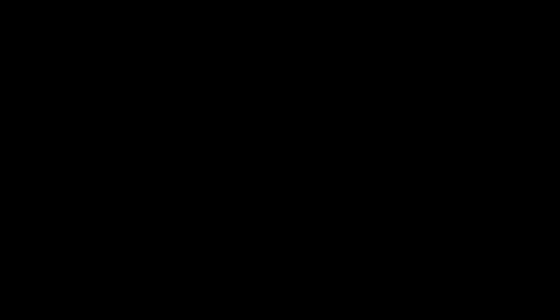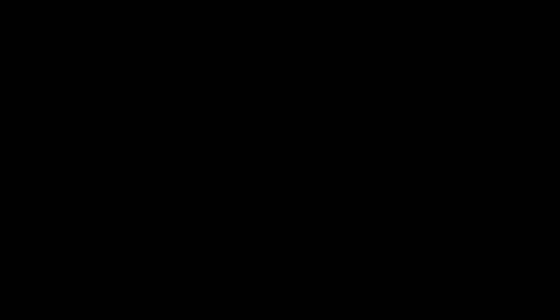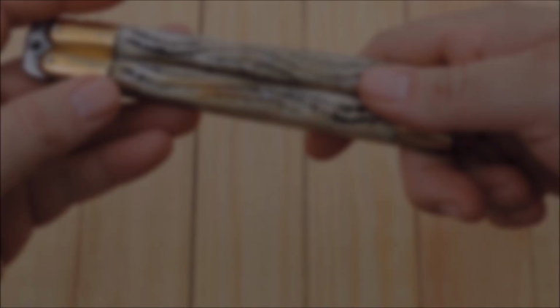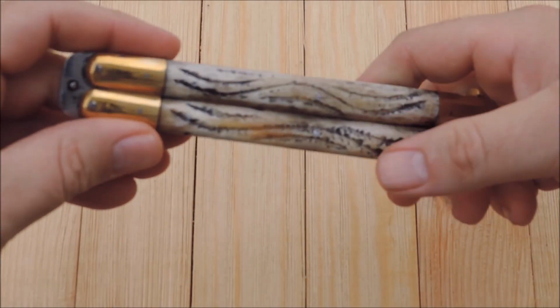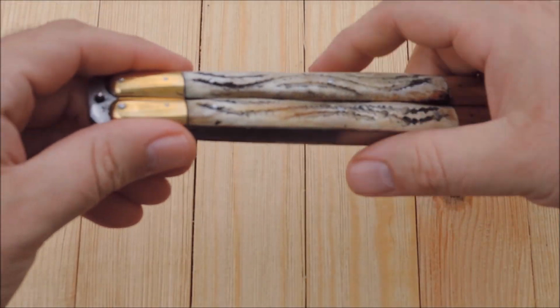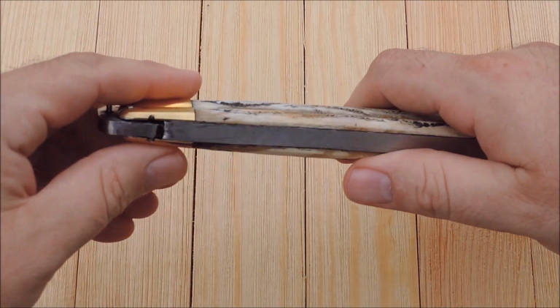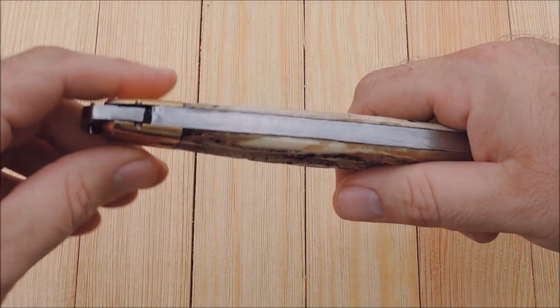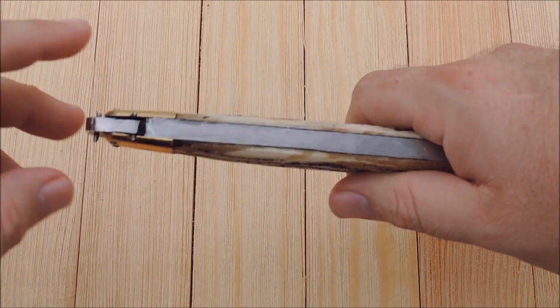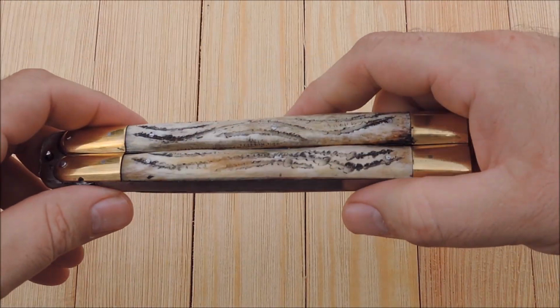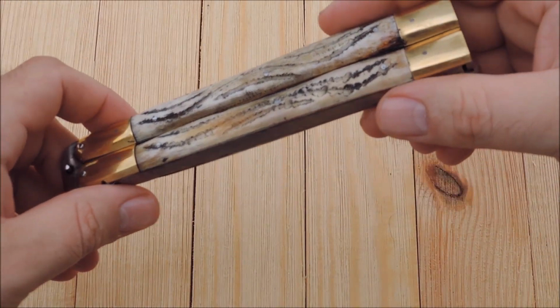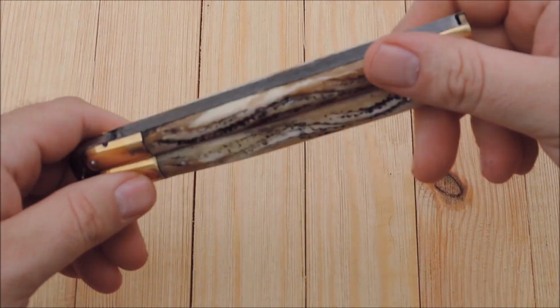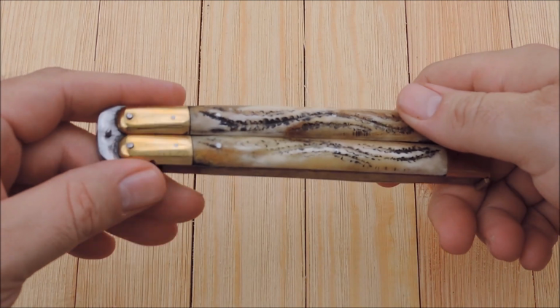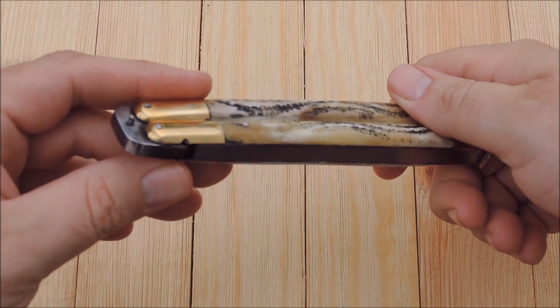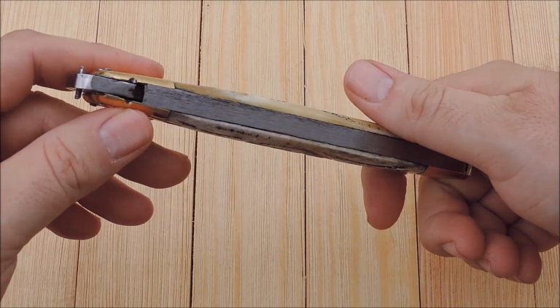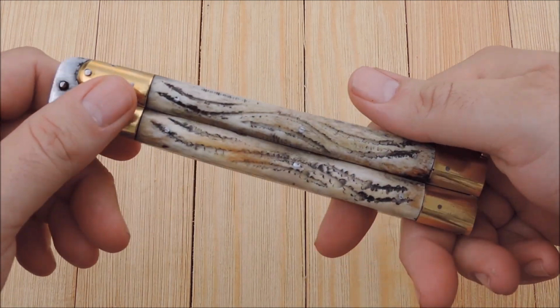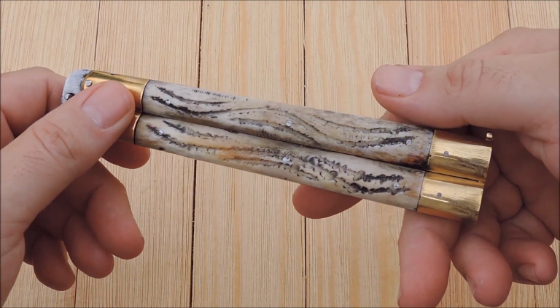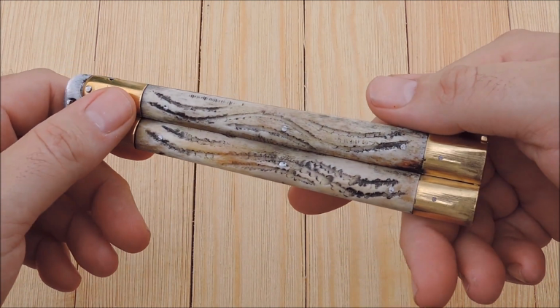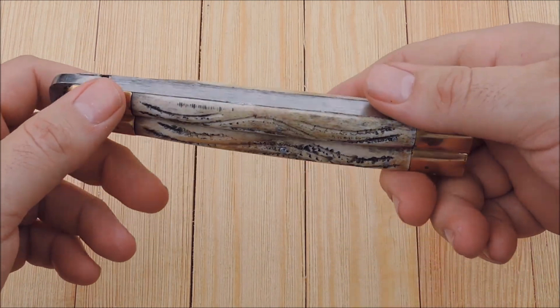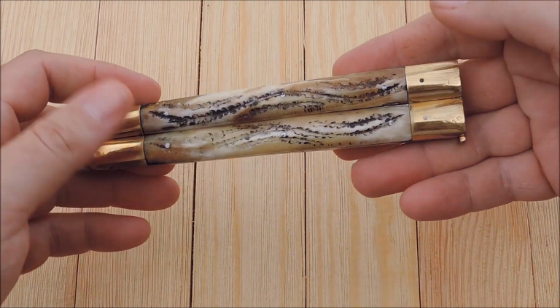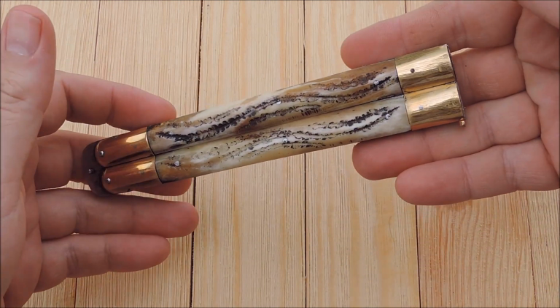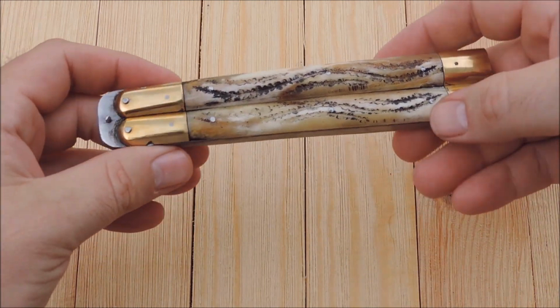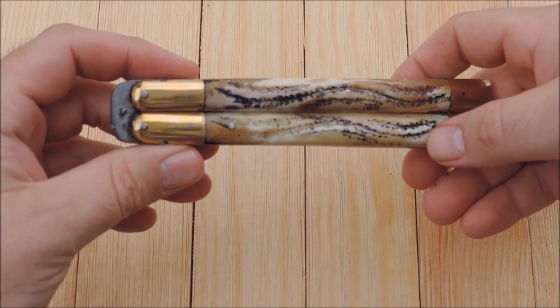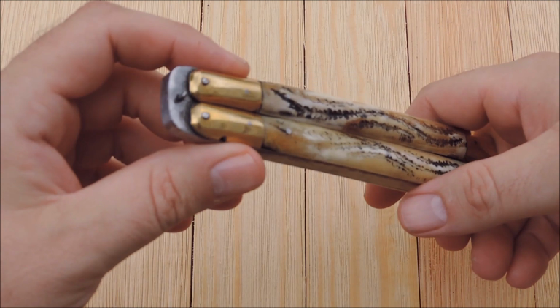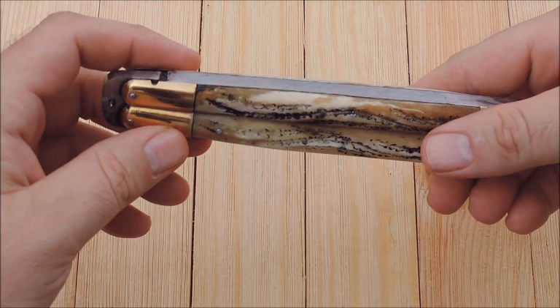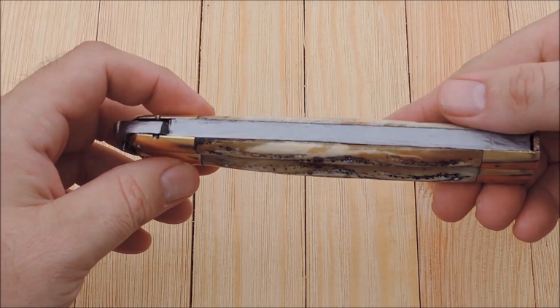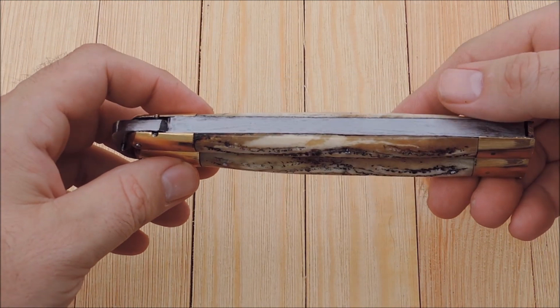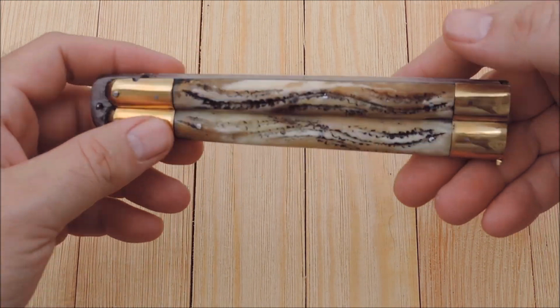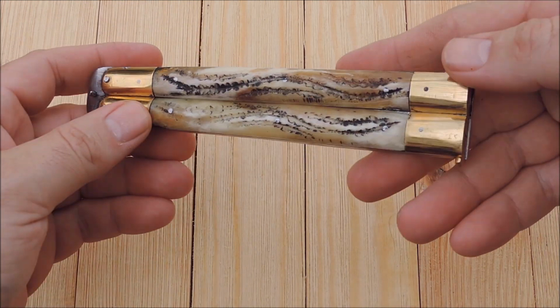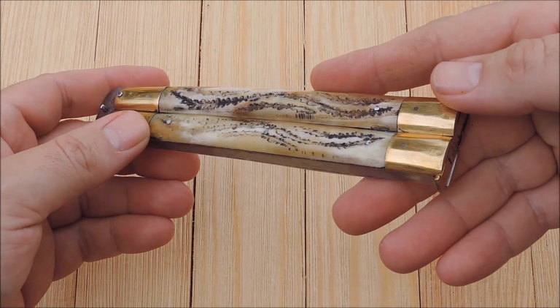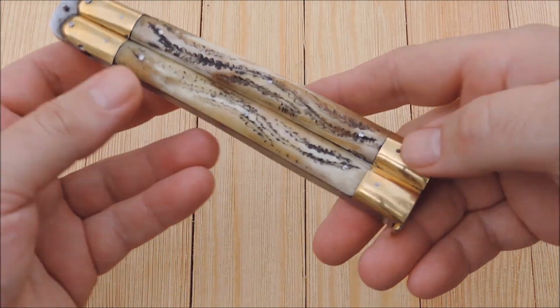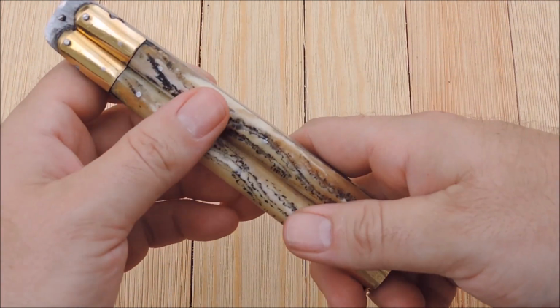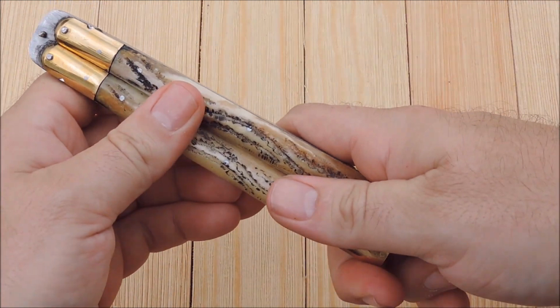Hey YouTube, JW. Got another edition of new arrivals for you guys. First up is this nice FHM Filipino handmade Butterfly Balisong.